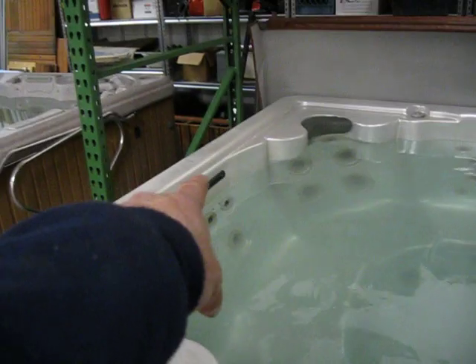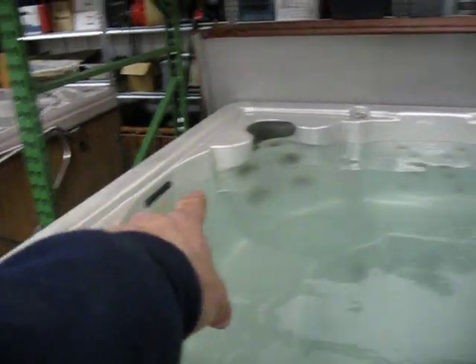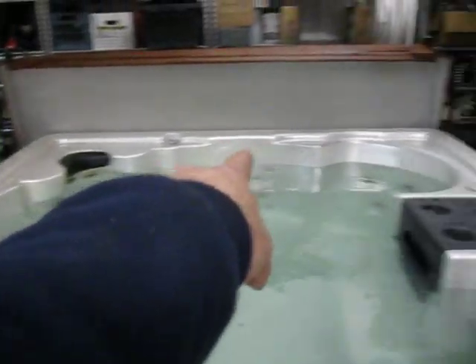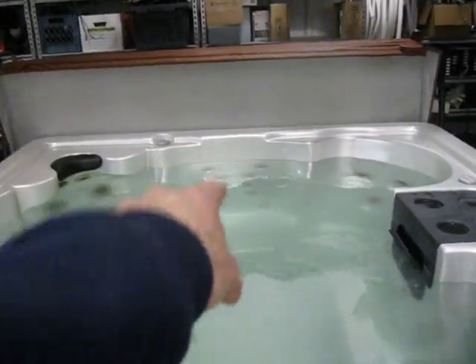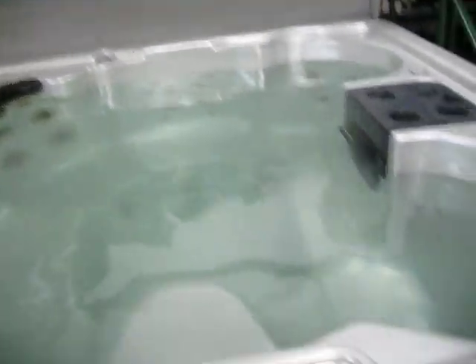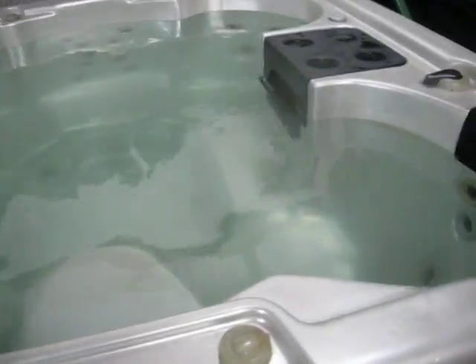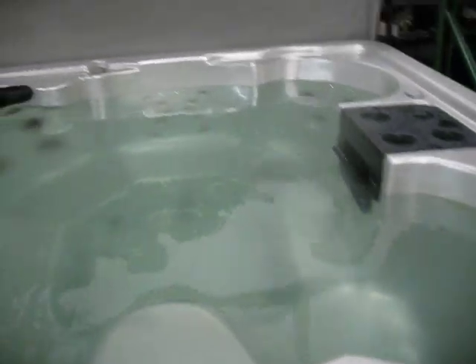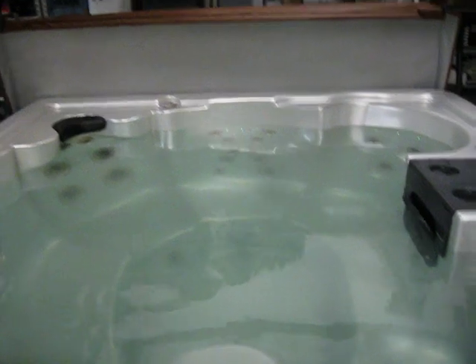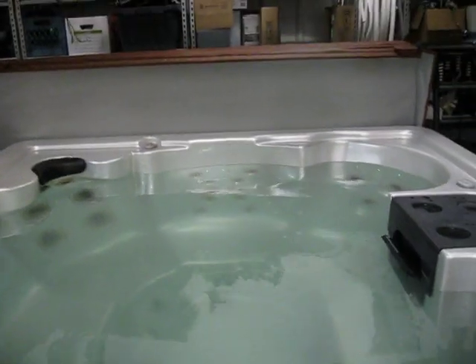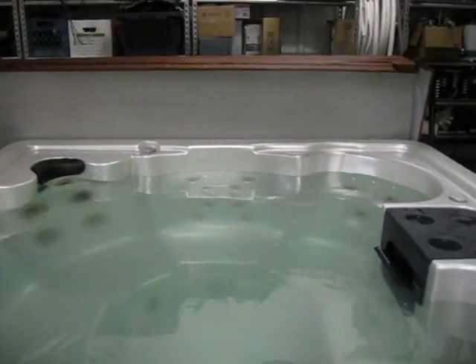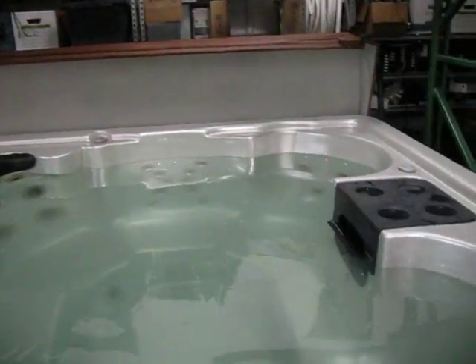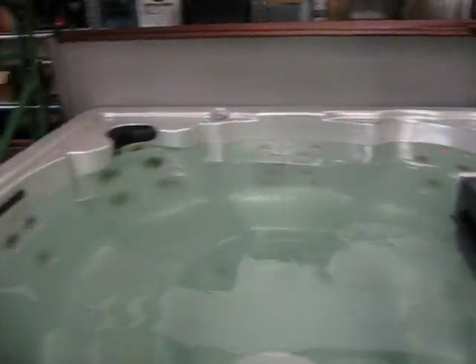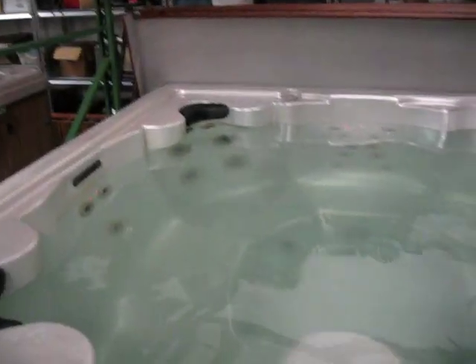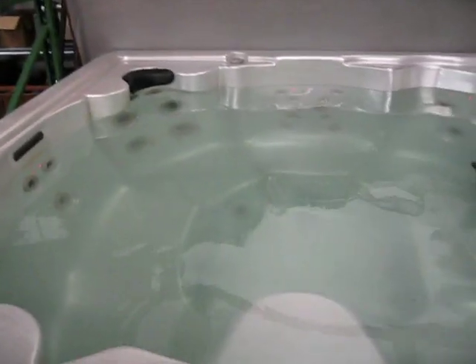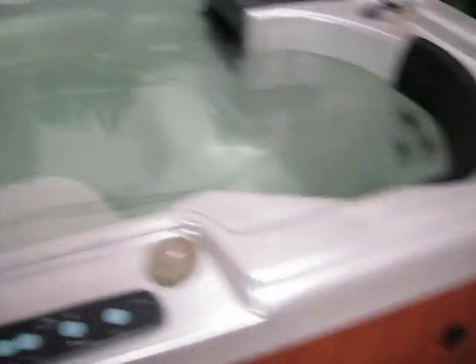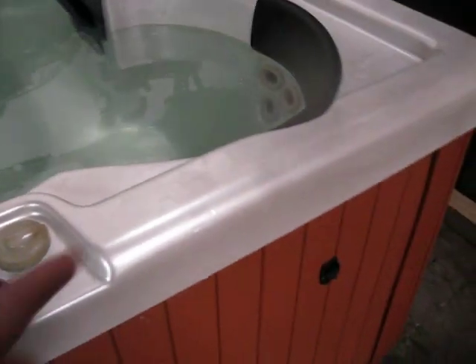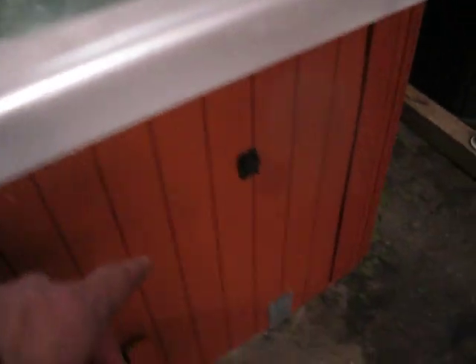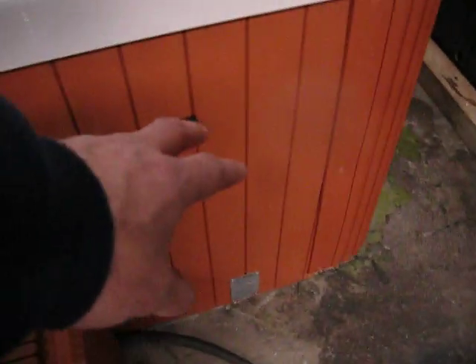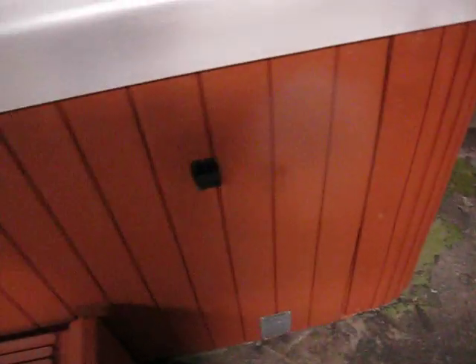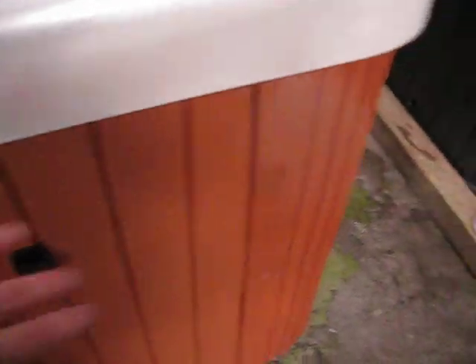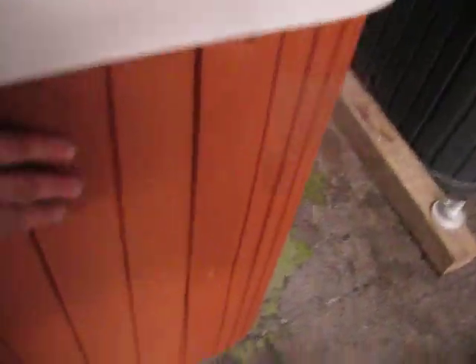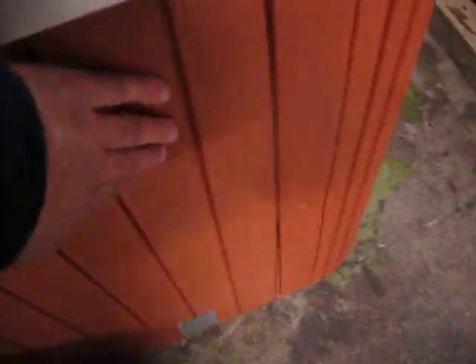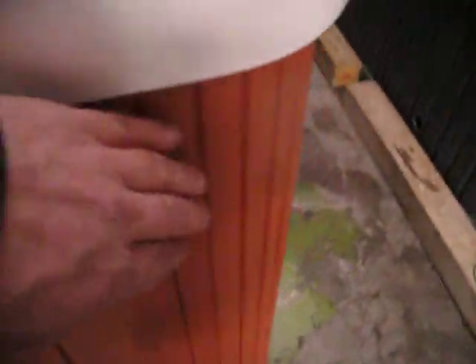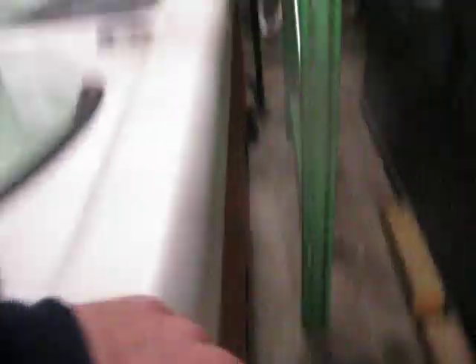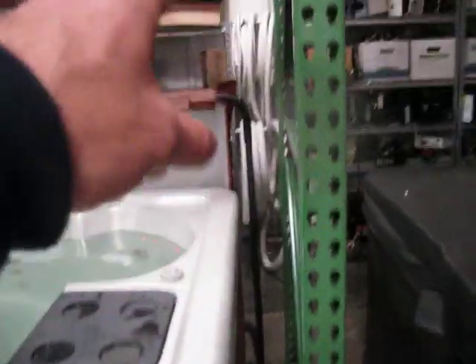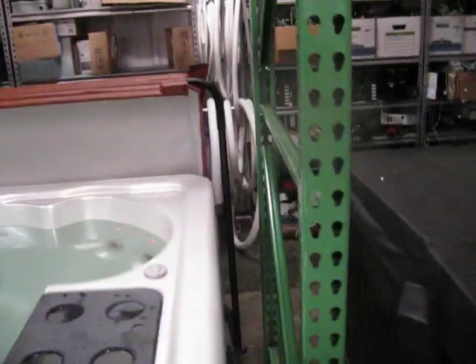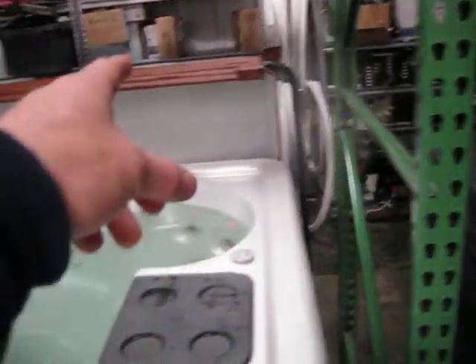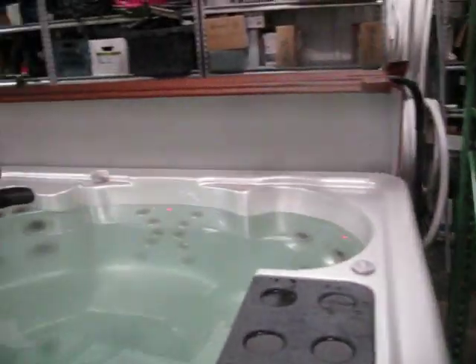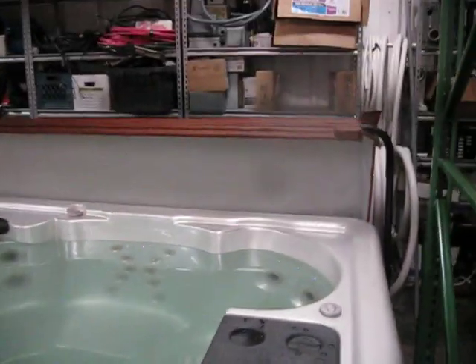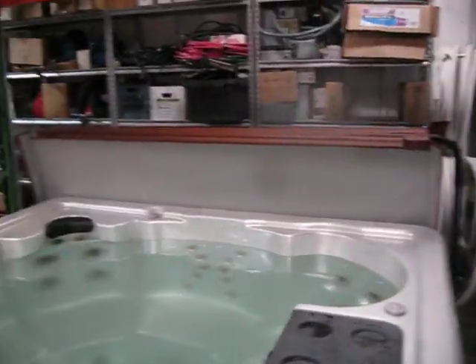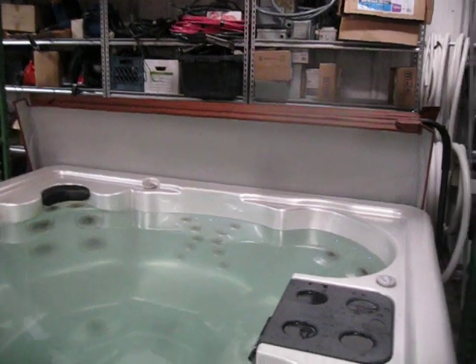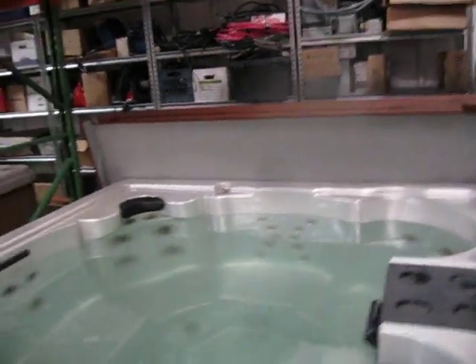It has a waterfall. It has fiber optic lights in it that change colors. It has a pearl finish. It has composite side panels, no maintenance, that are teak. Comes with the cover lift. The cover is only about three months old.